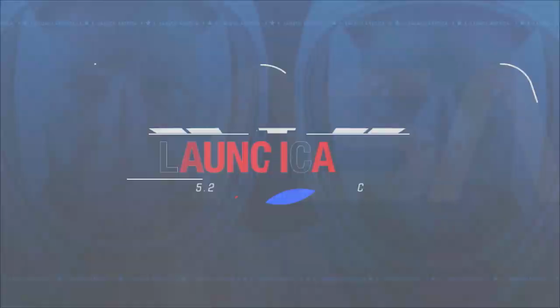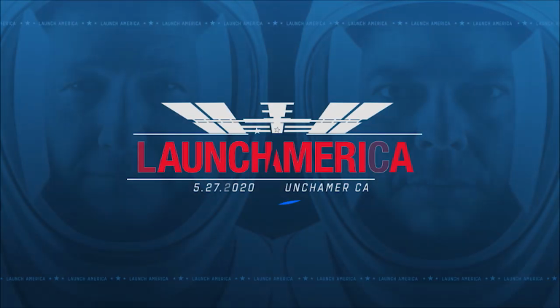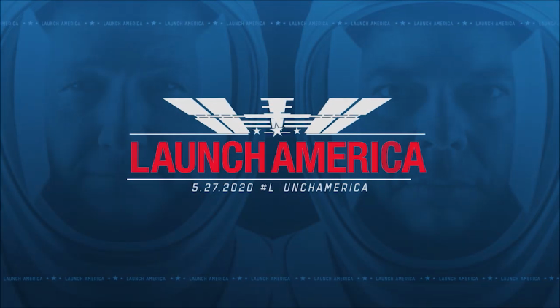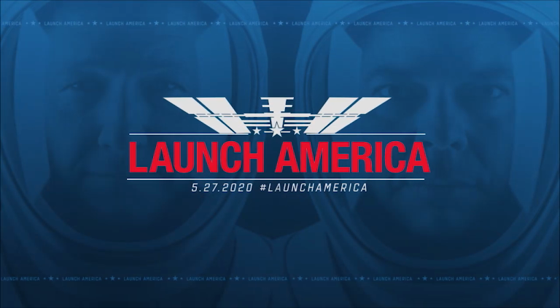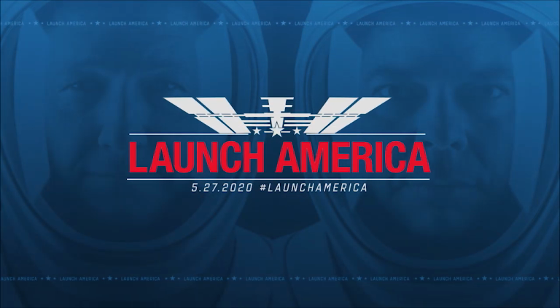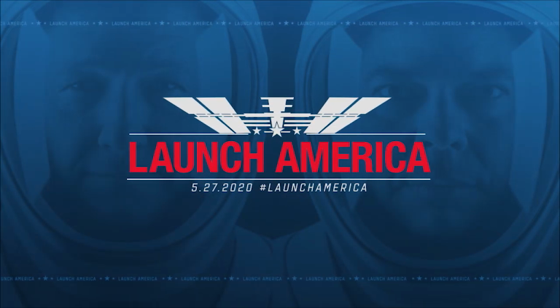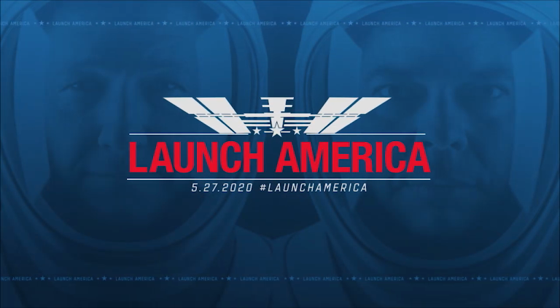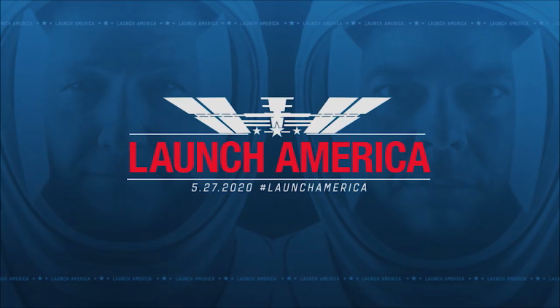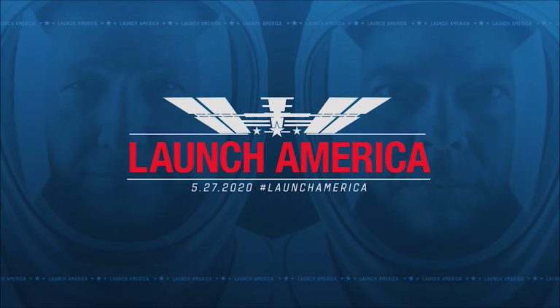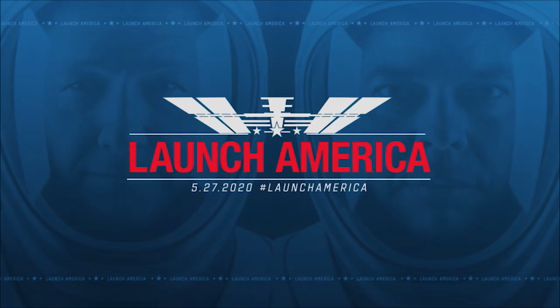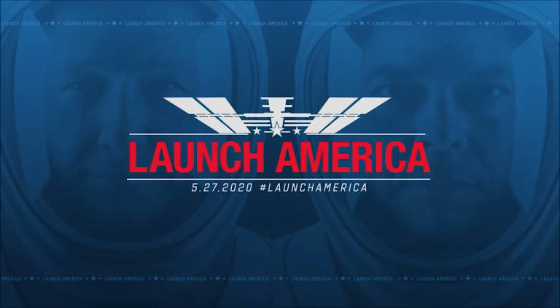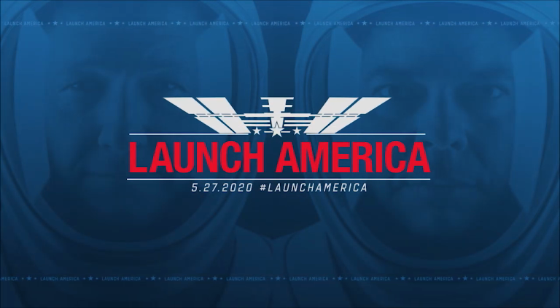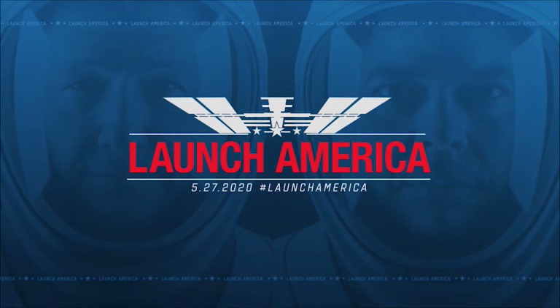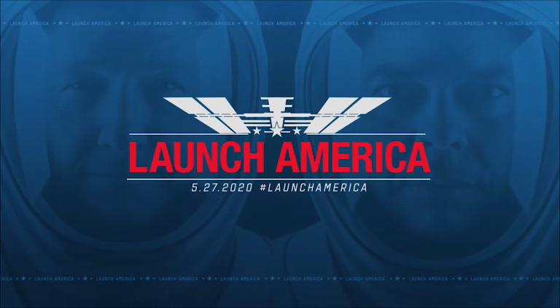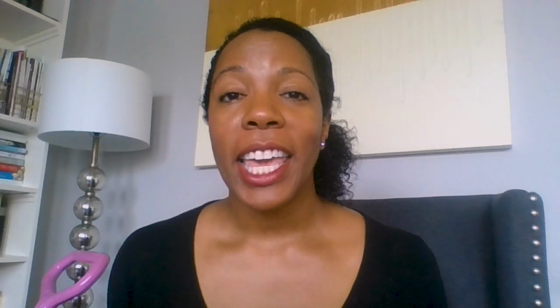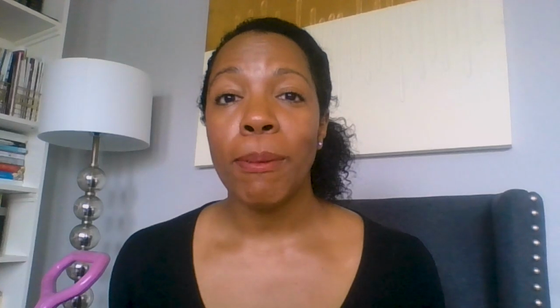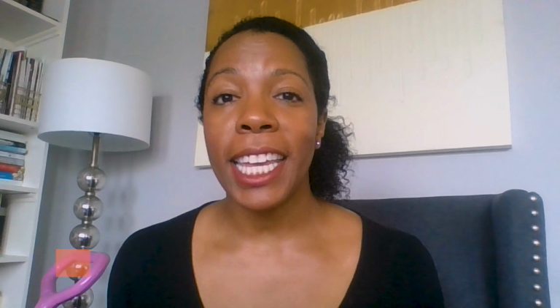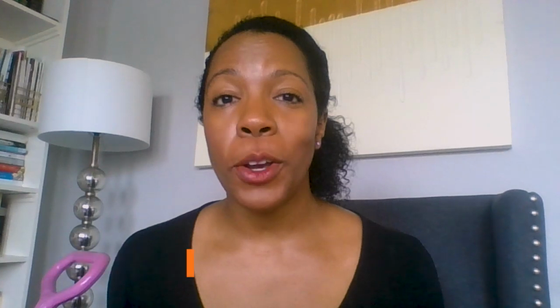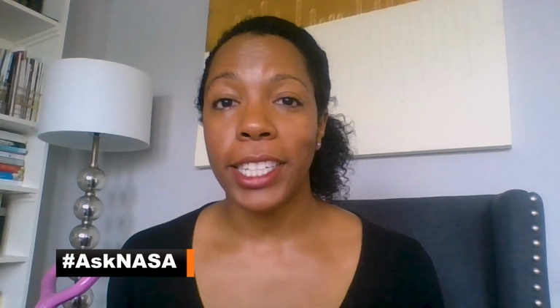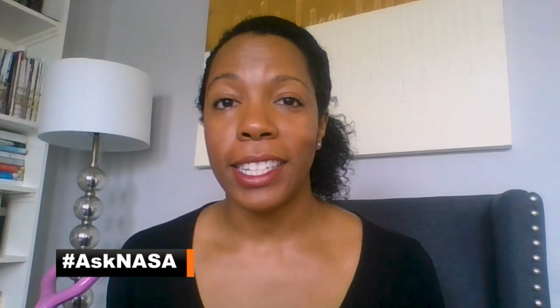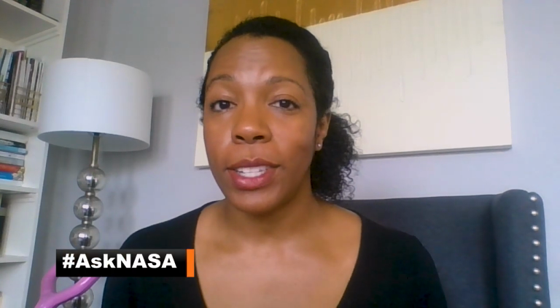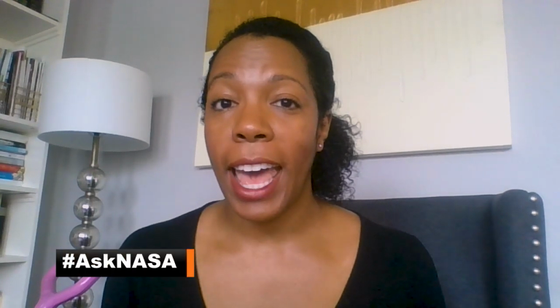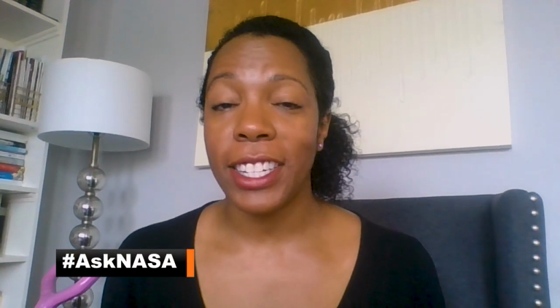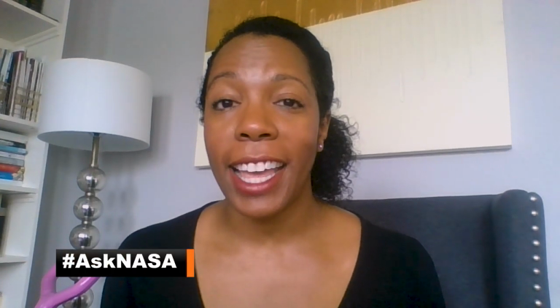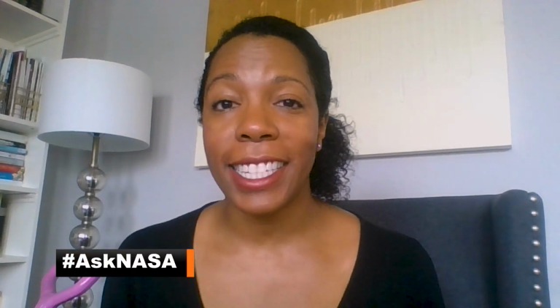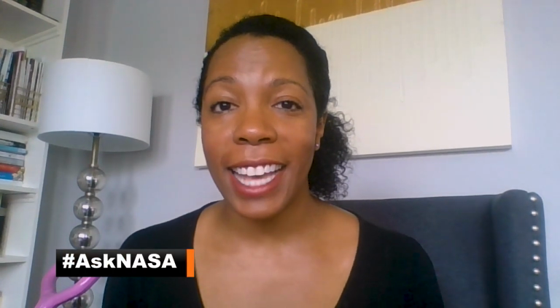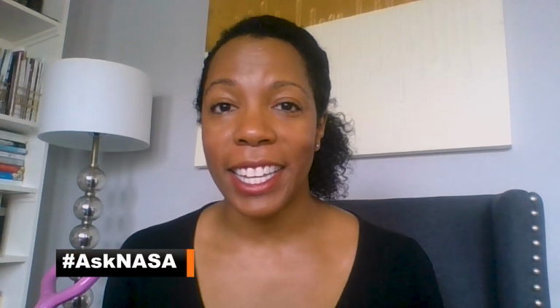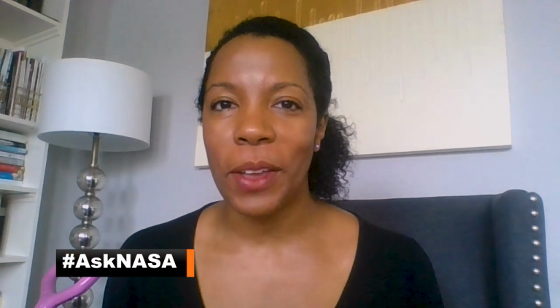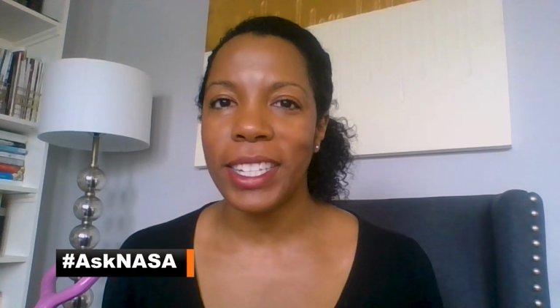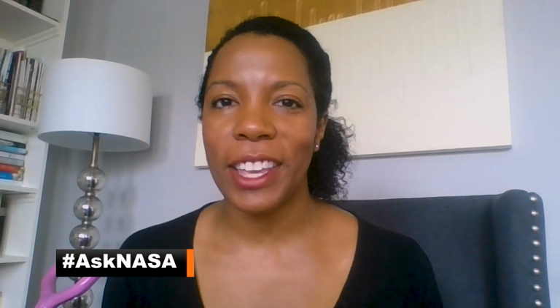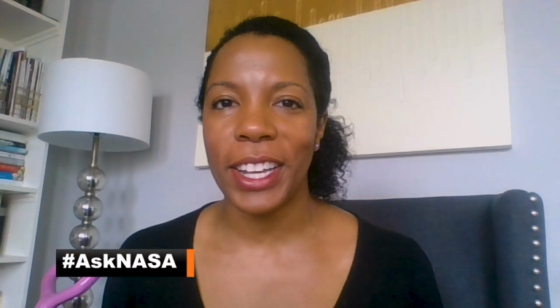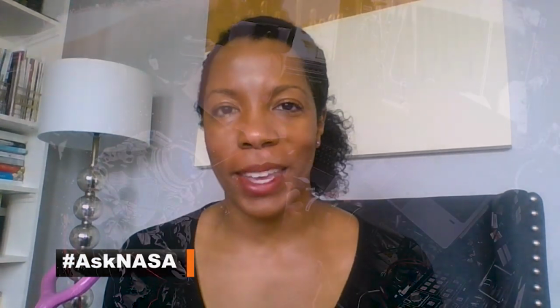Stay tuned to be a part of the excitement. Keep sending in your questions using the hashtag AskNASA, and we'll see you next week.